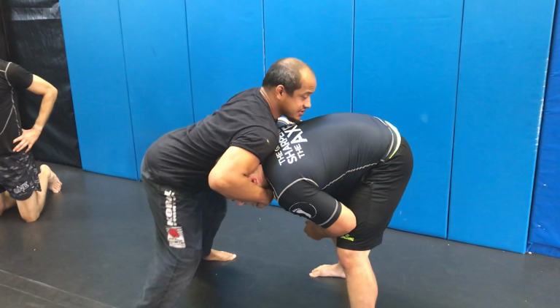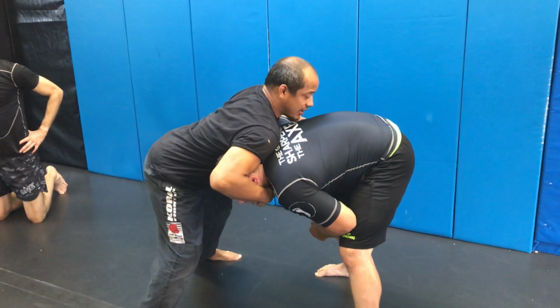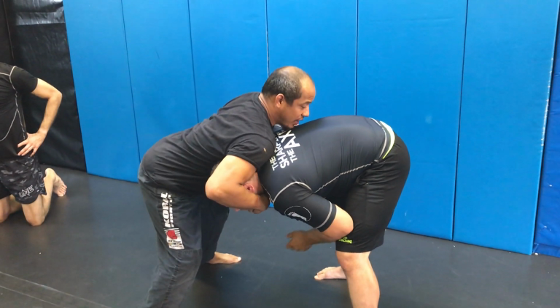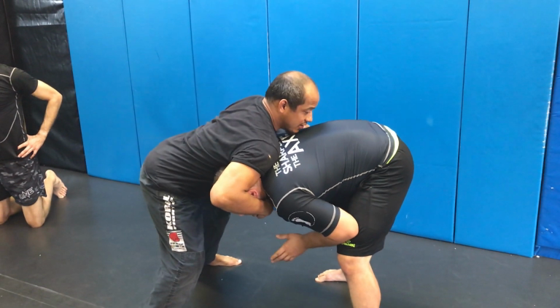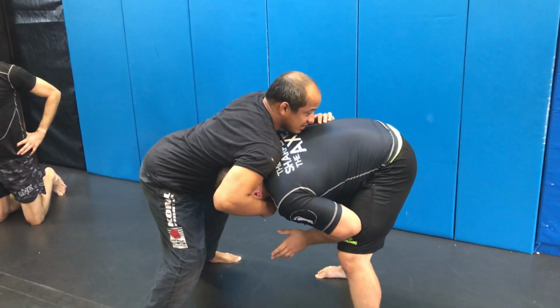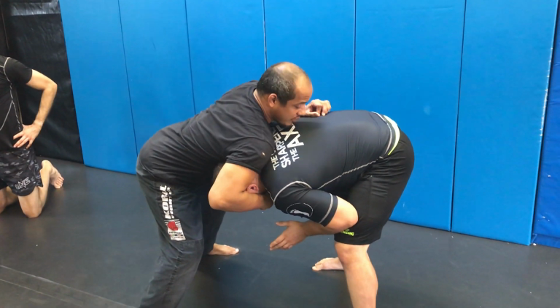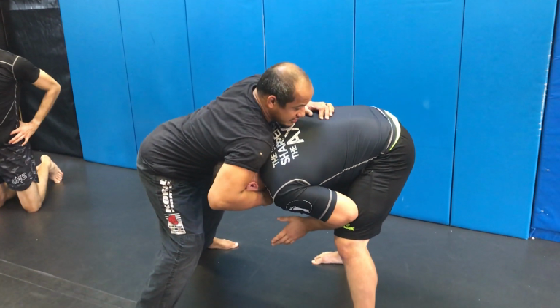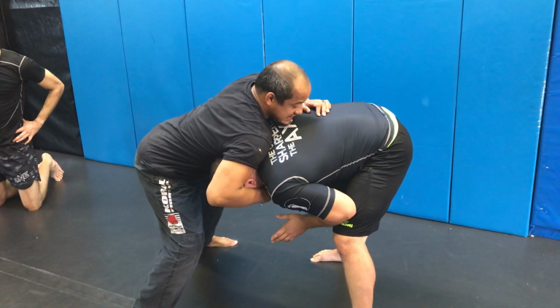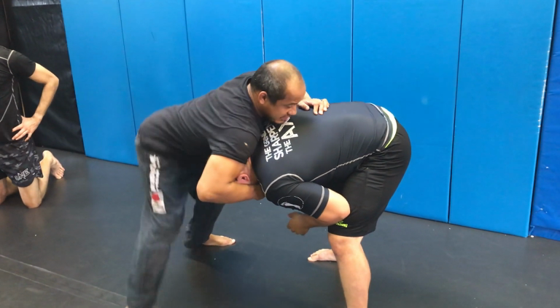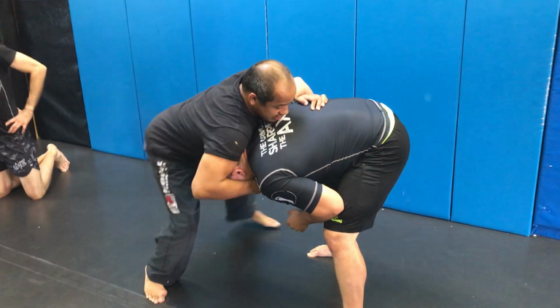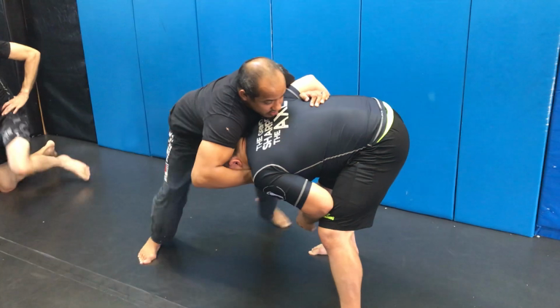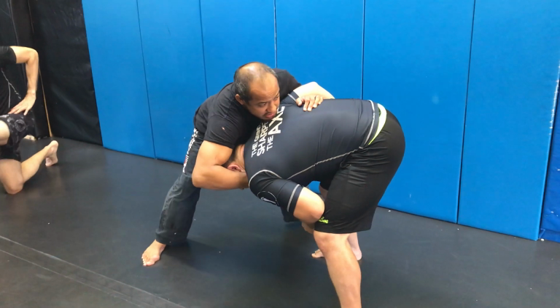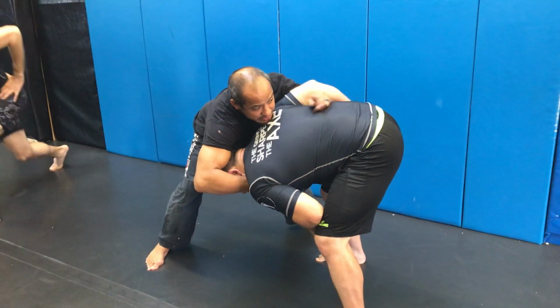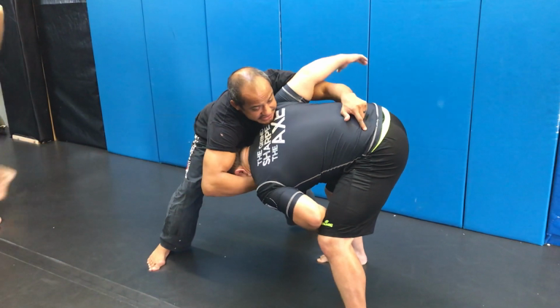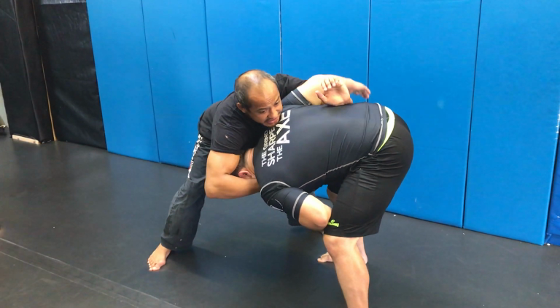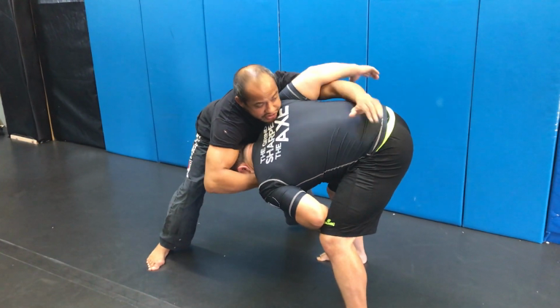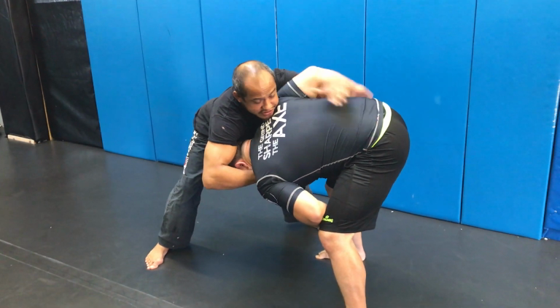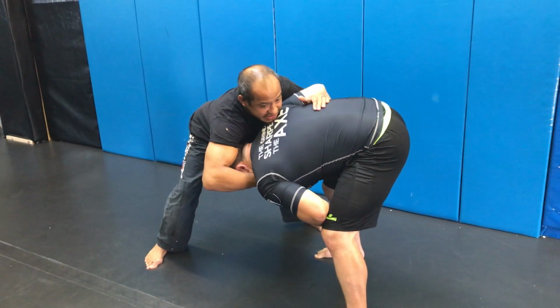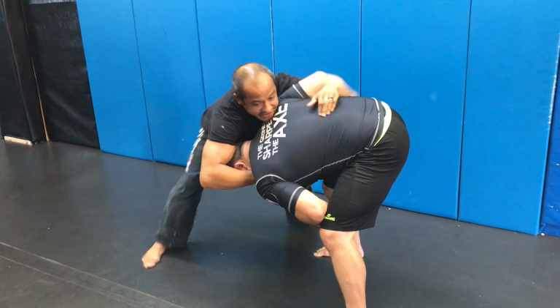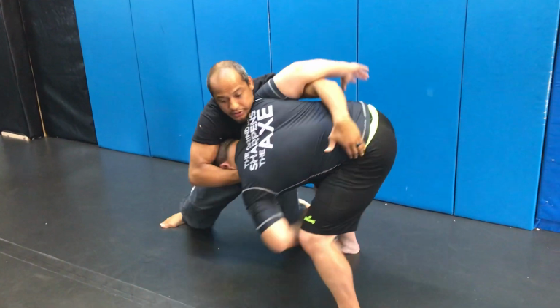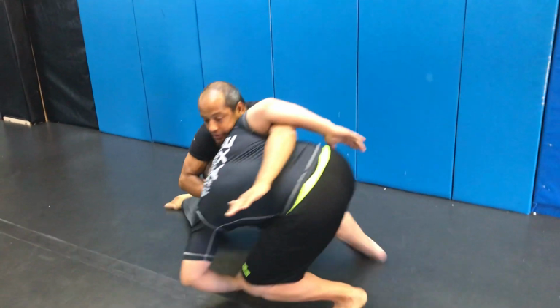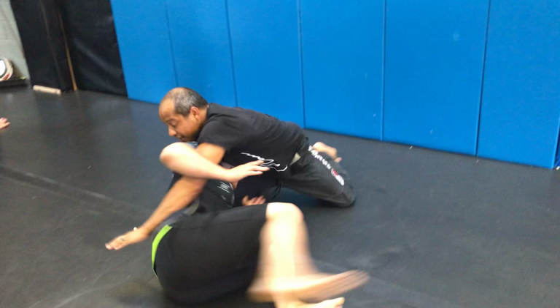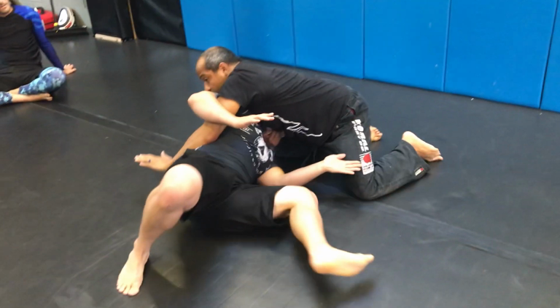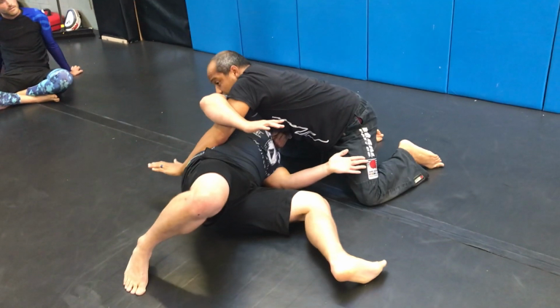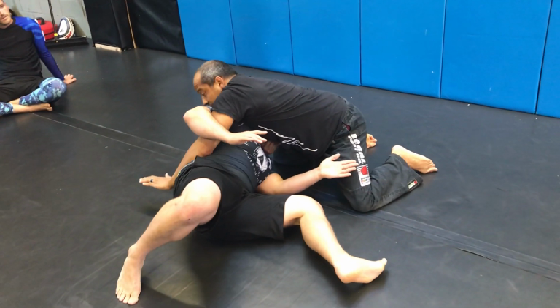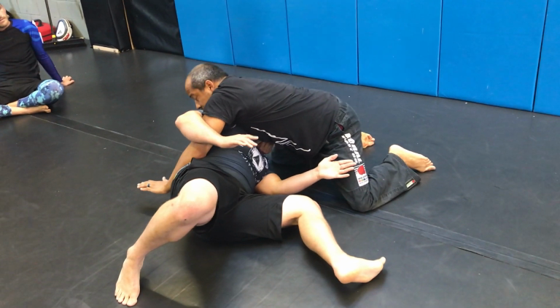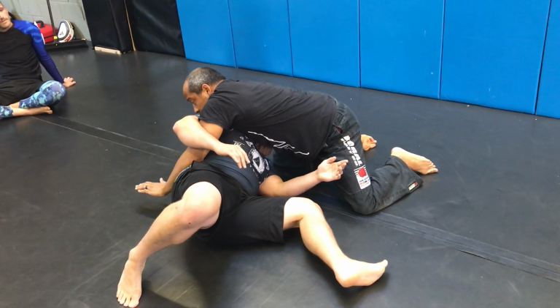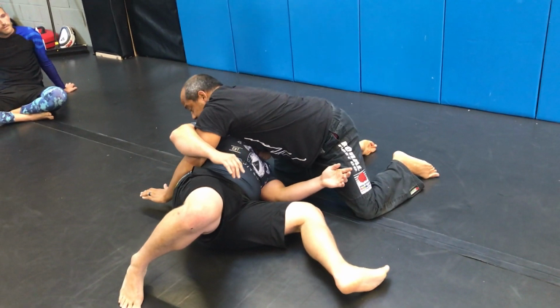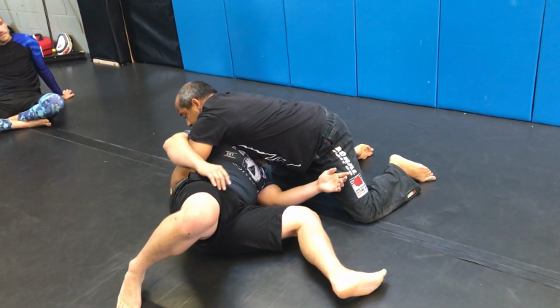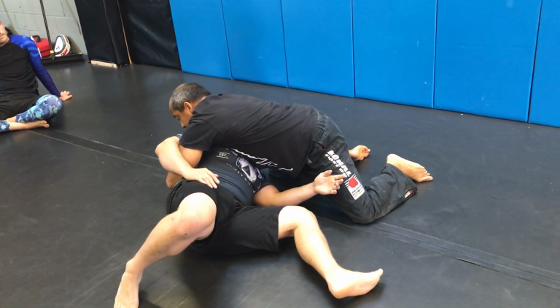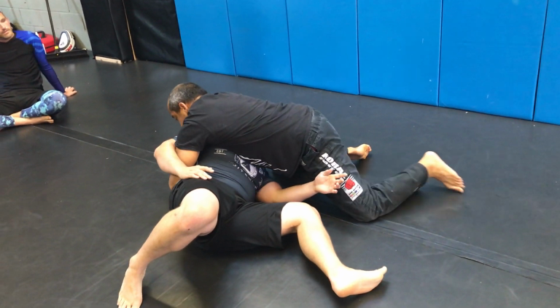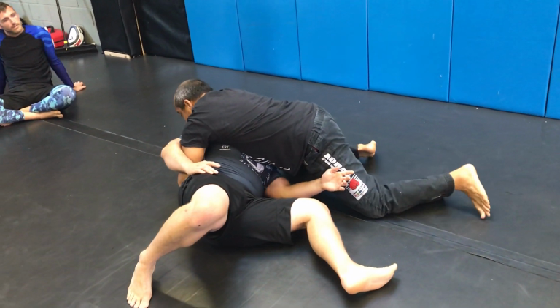I'm scooting my weight across. And what I'm going to do is I'm going to circle, drop to this knee, and reach across to his opposite hip. Take it over. Once I get here, I'm hugging his back.